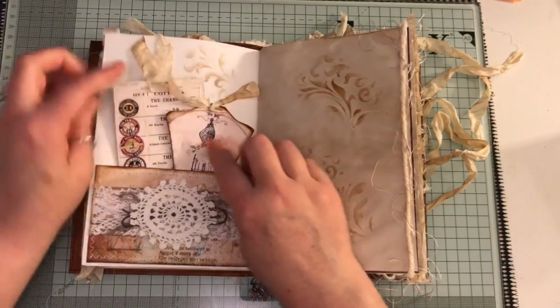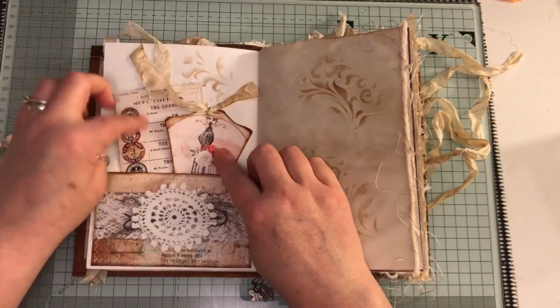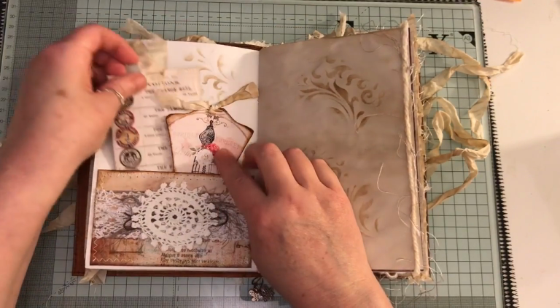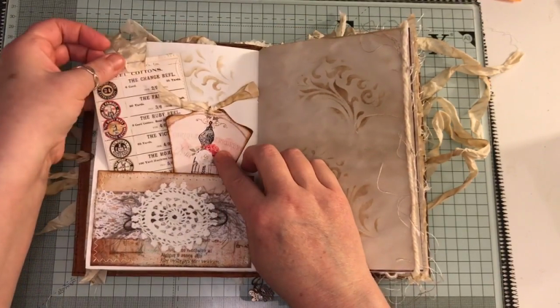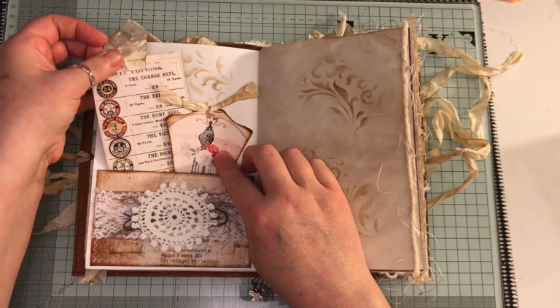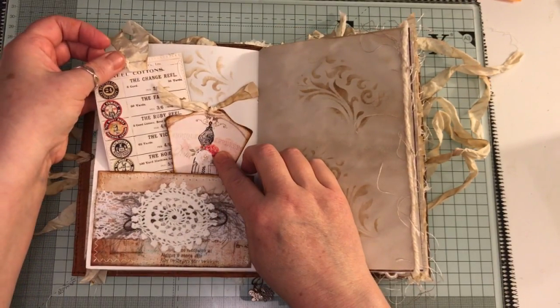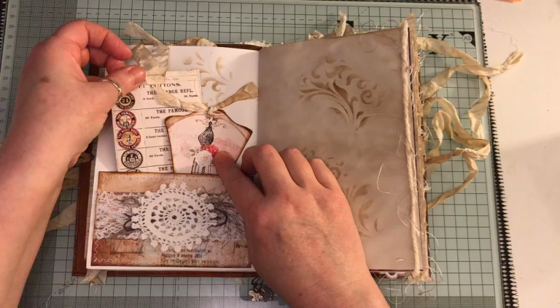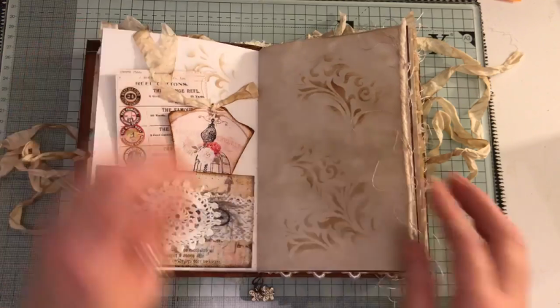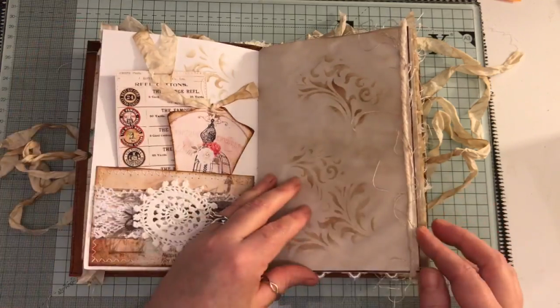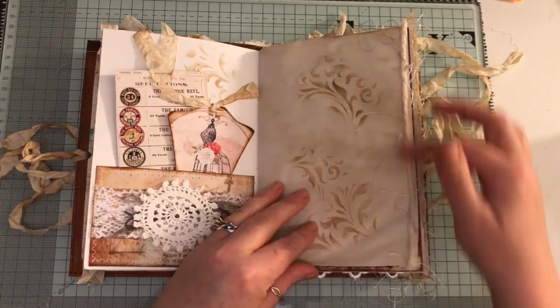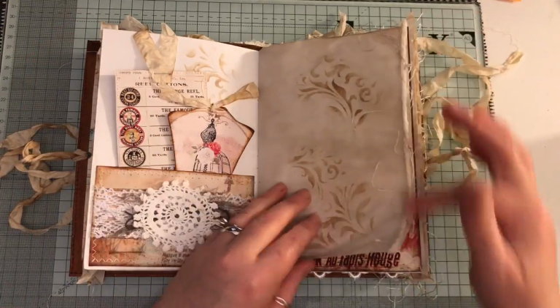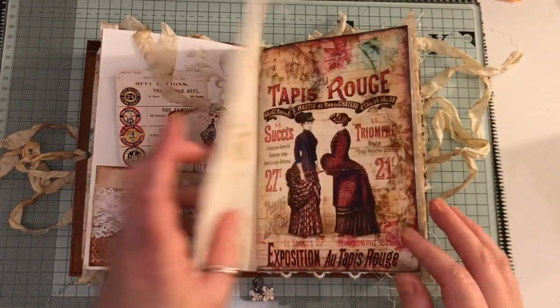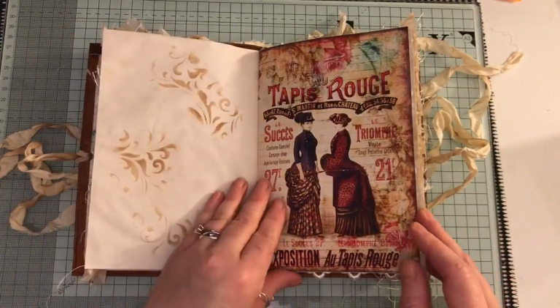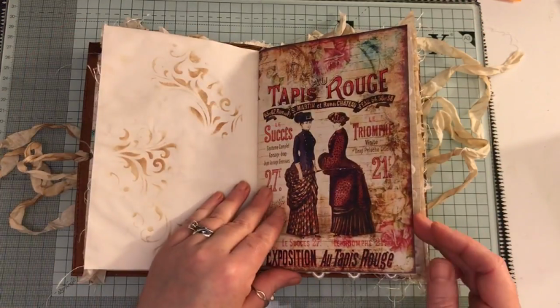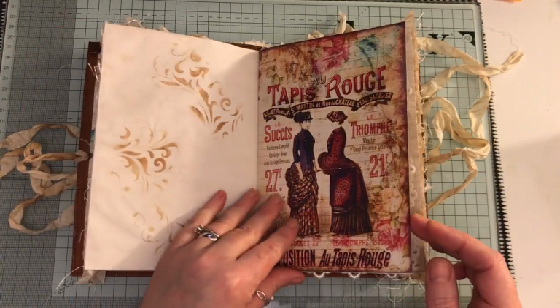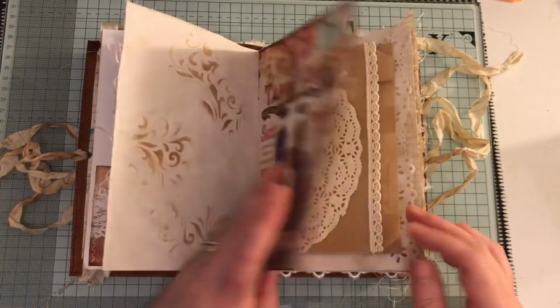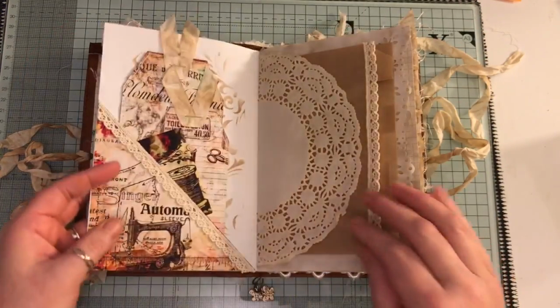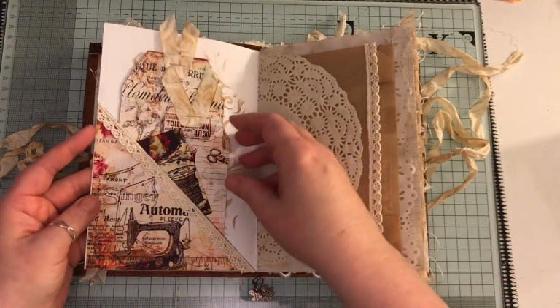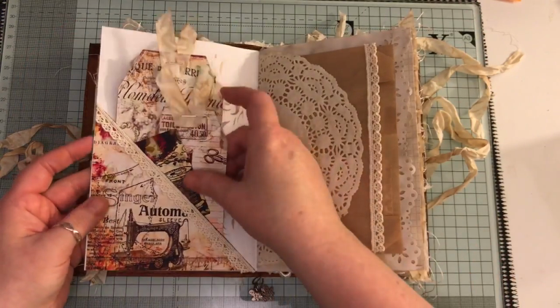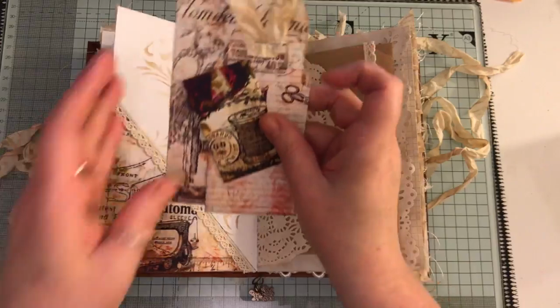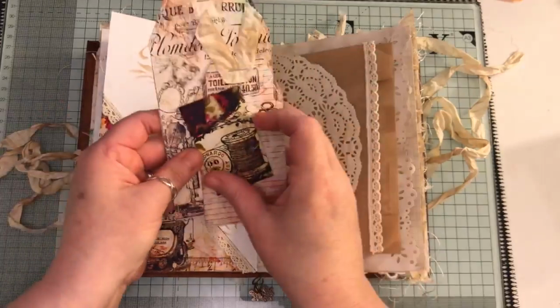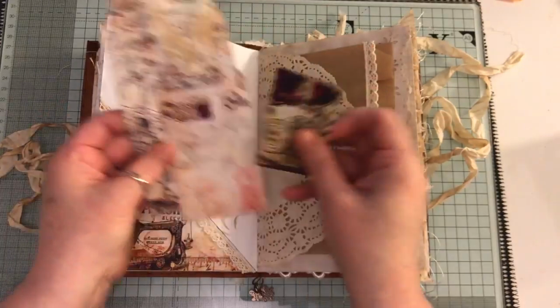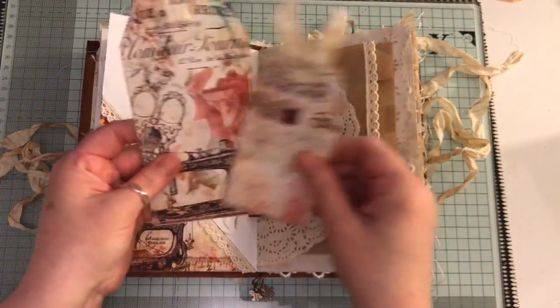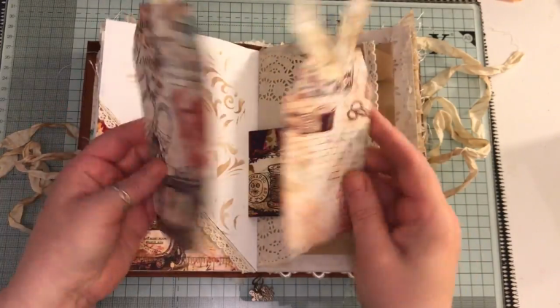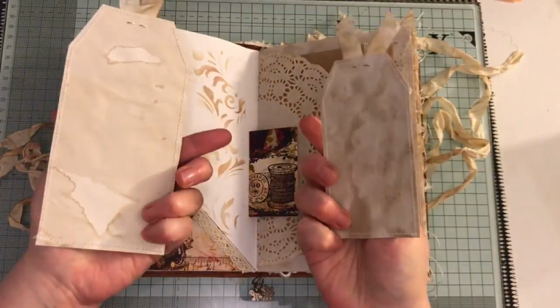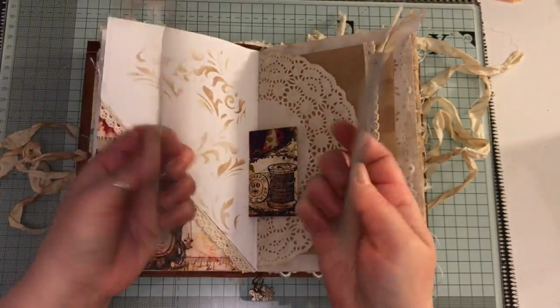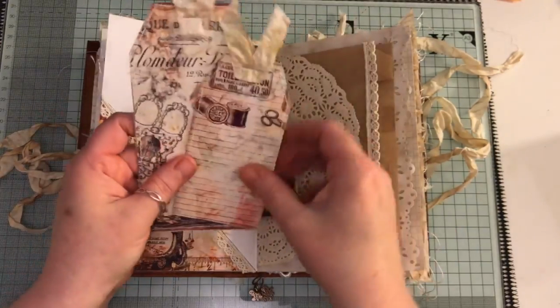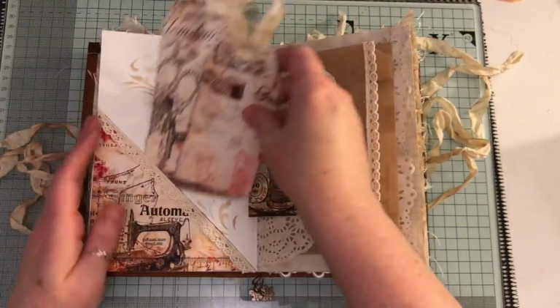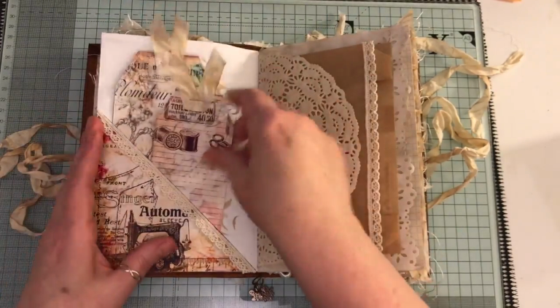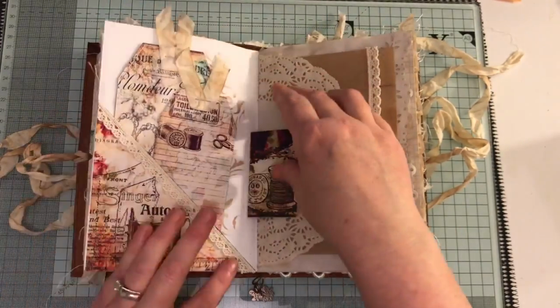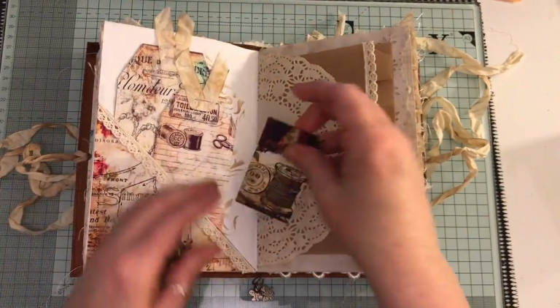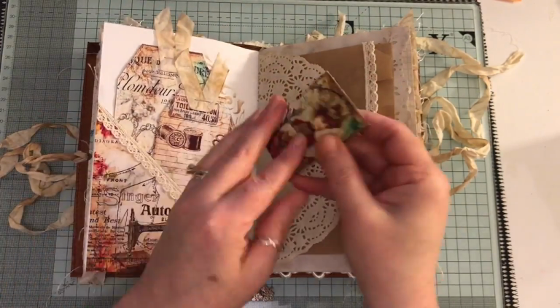This isn't from the kit but I found them on Pinterest I believe. I've just got some fluffy yarn here and side pockets here with some tags and some crocheted trim here.